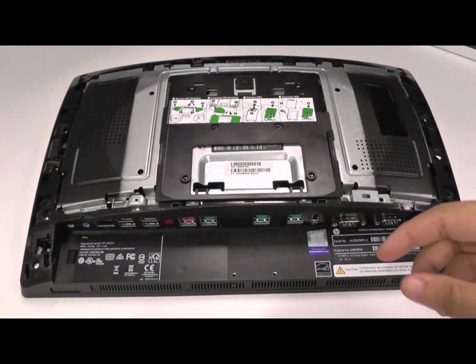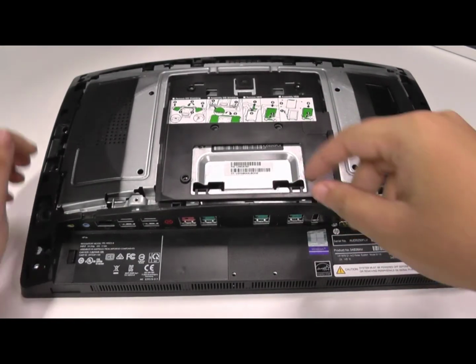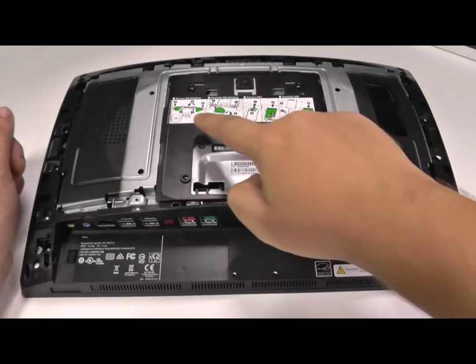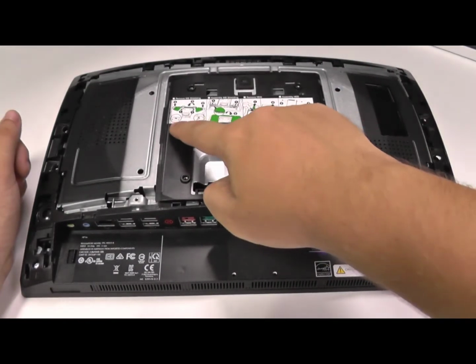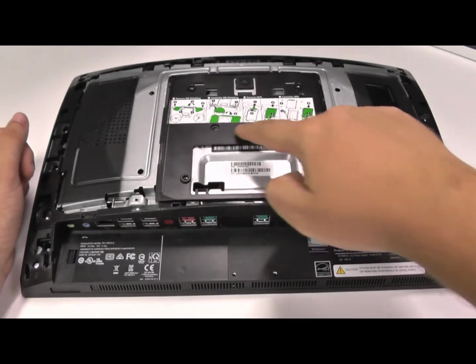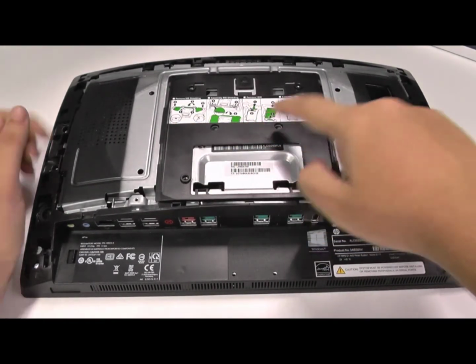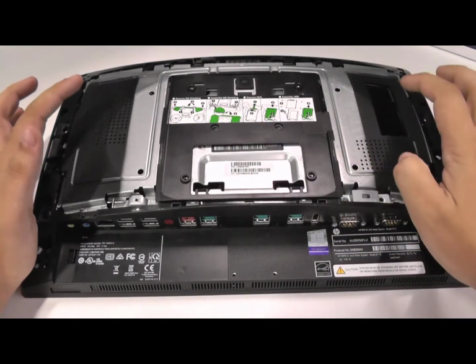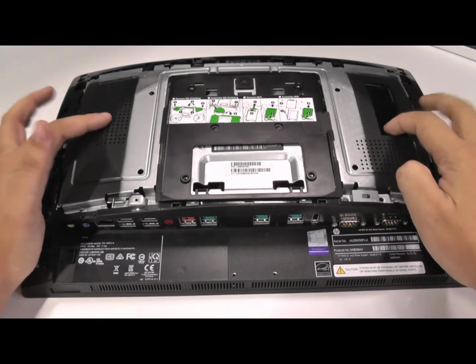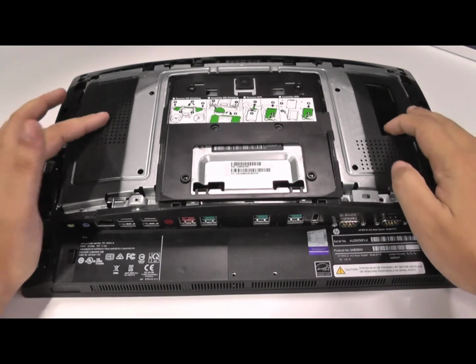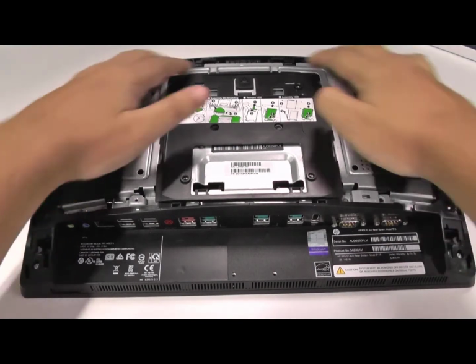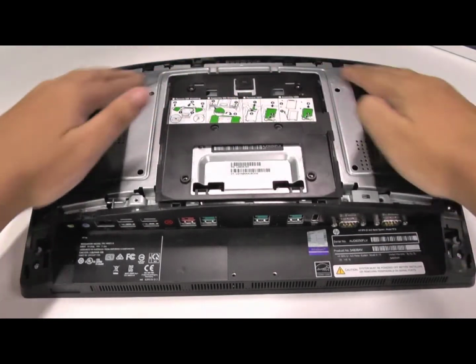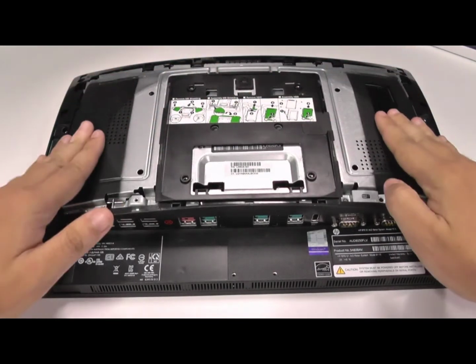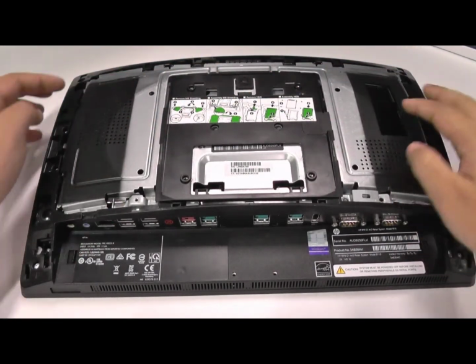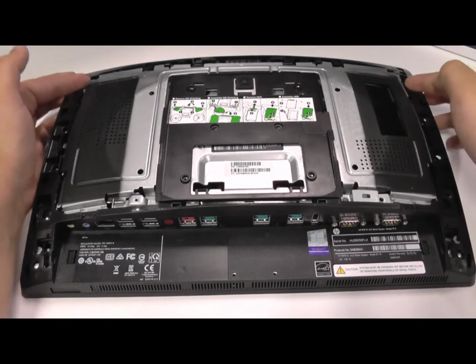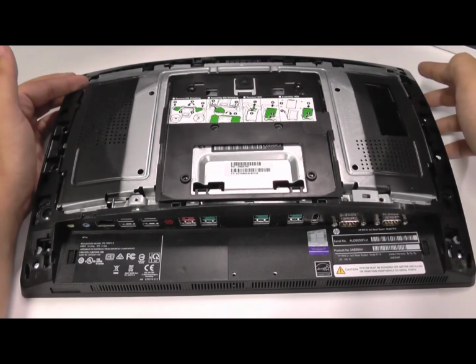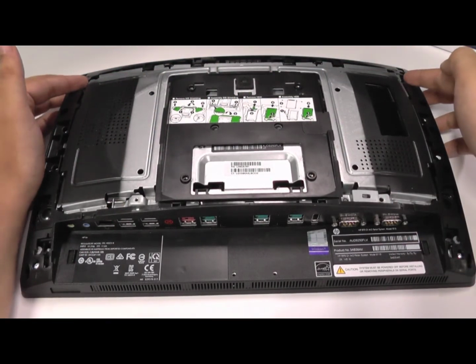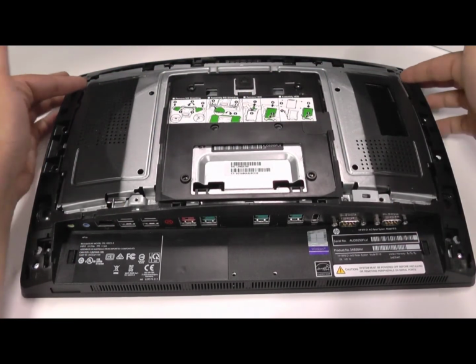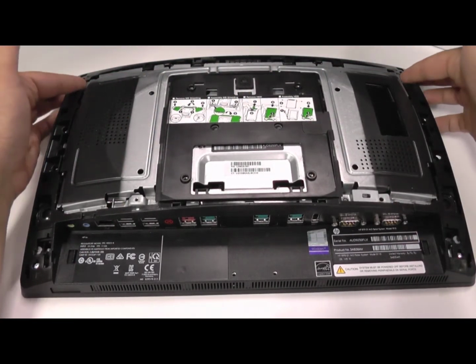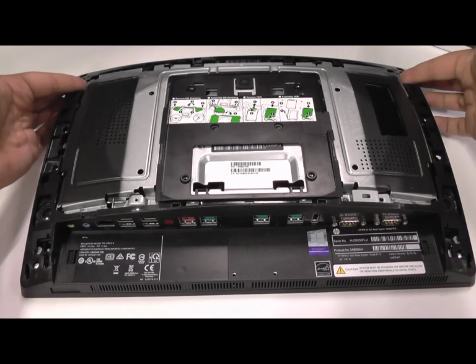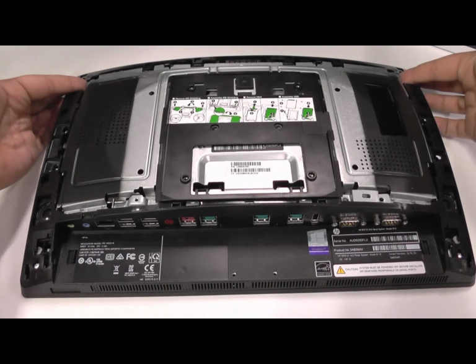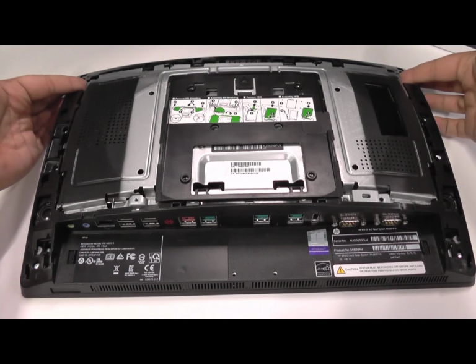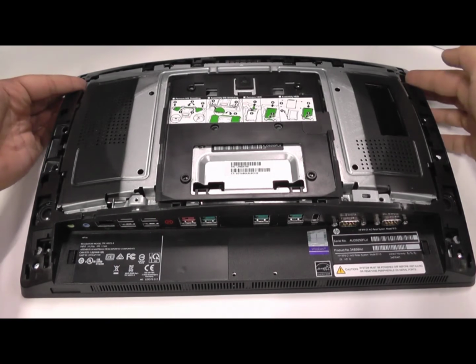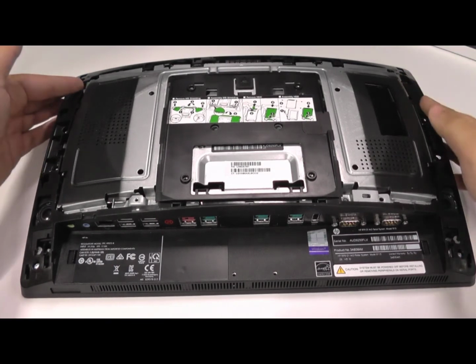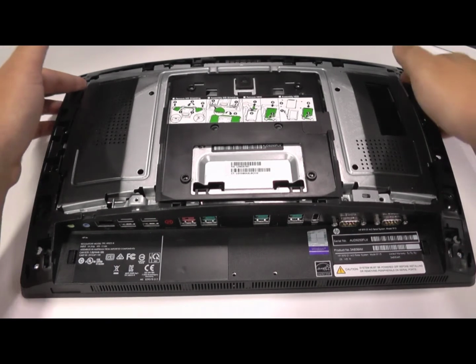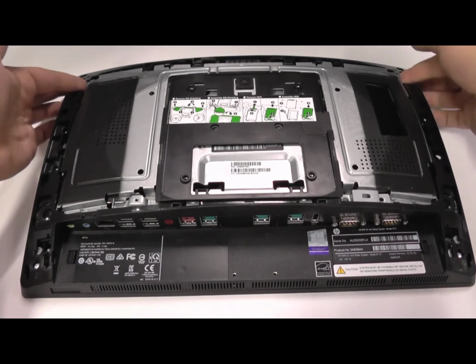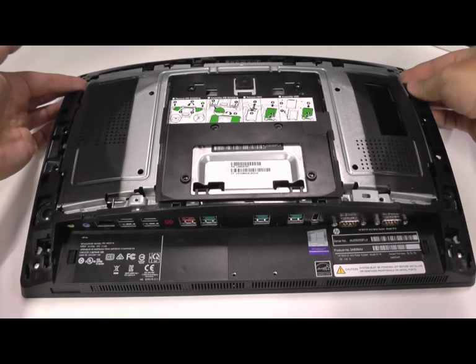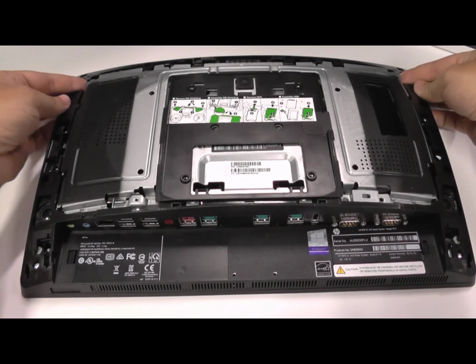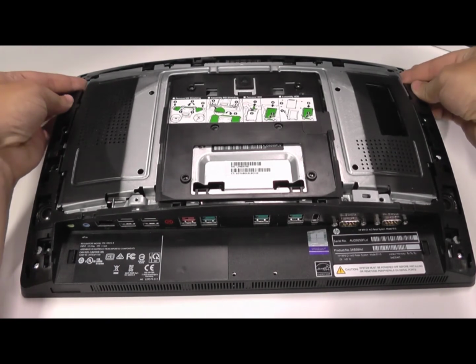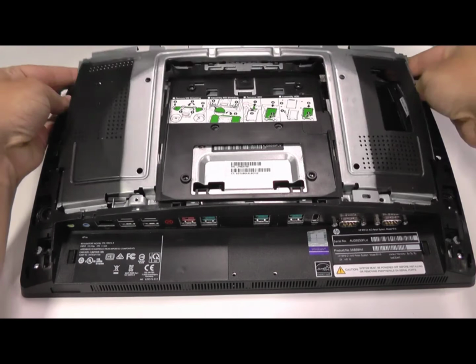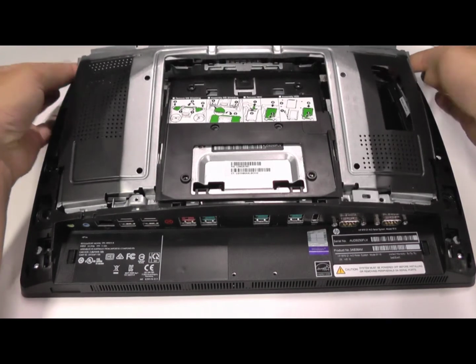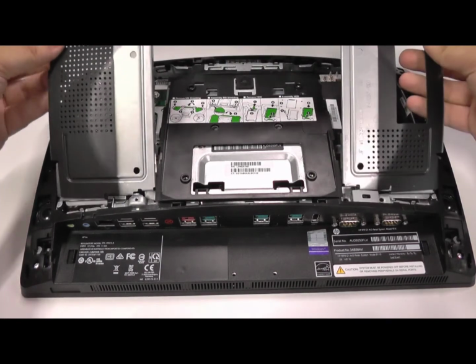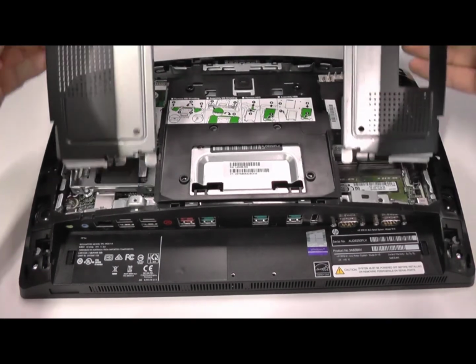Now from here, the stickers again indicate how to take off this metal cage. But quite simply, you put your fingers on the tabs on the top left and top right, as you can see on screen now, and push up. It does take a bit of force, so you'll see me use my thumbs to get a bit of leverage on that. And that's when it comes out.